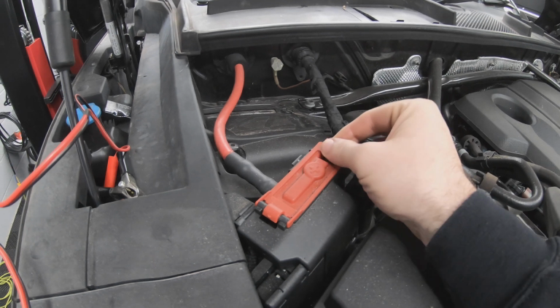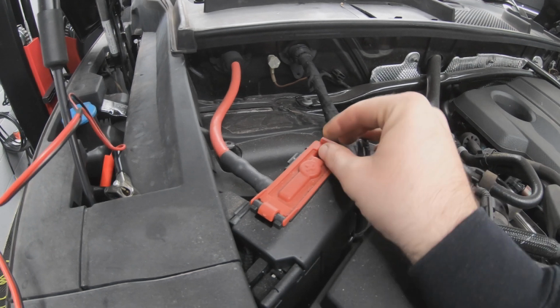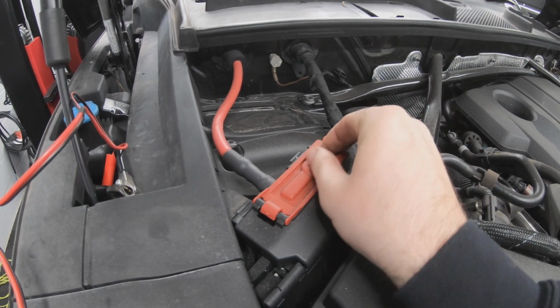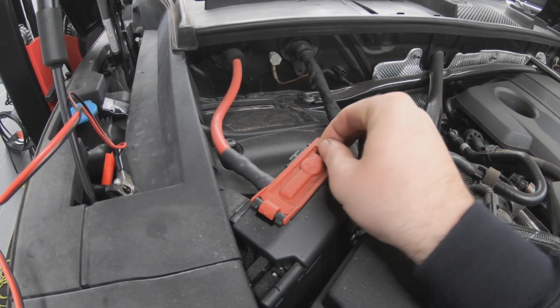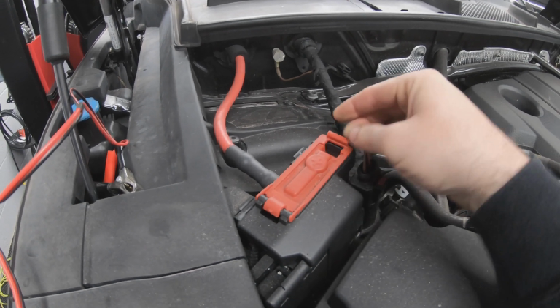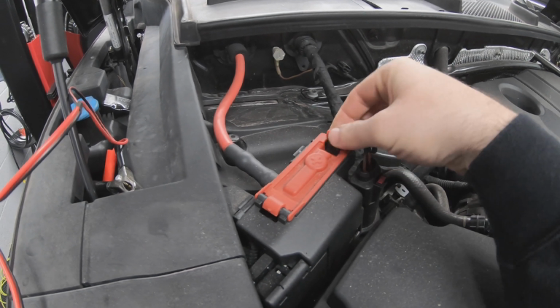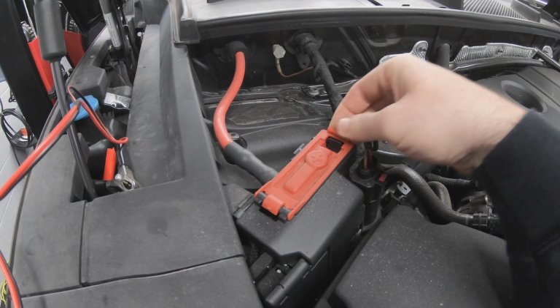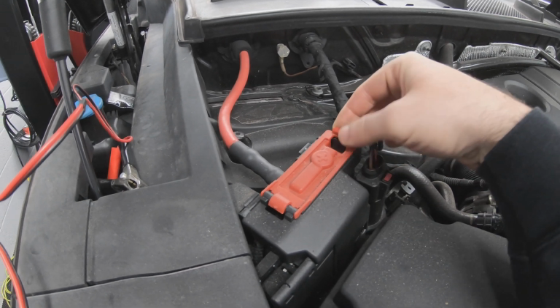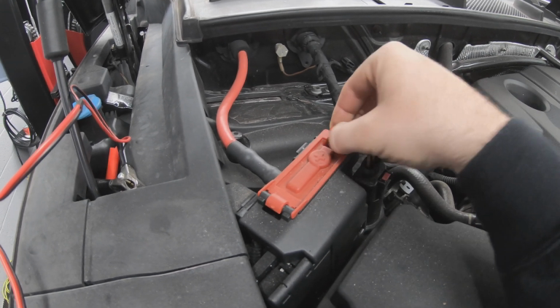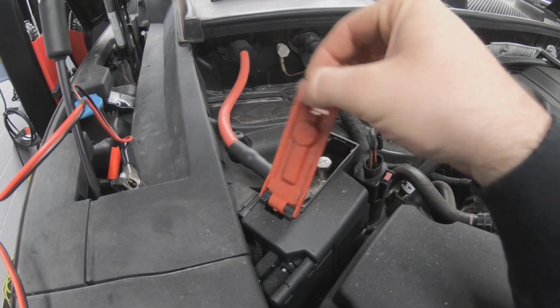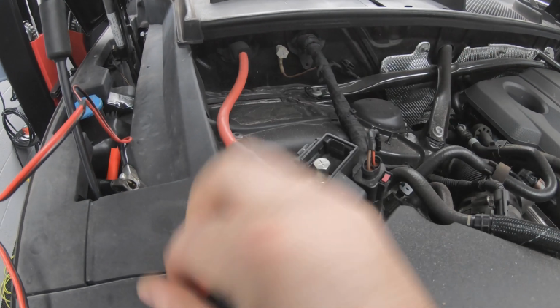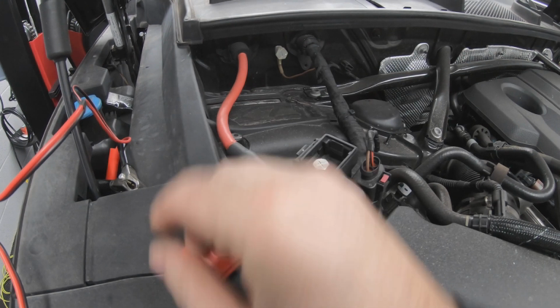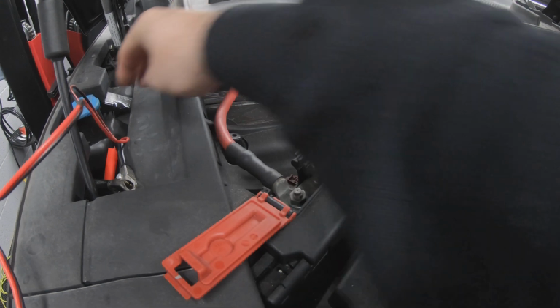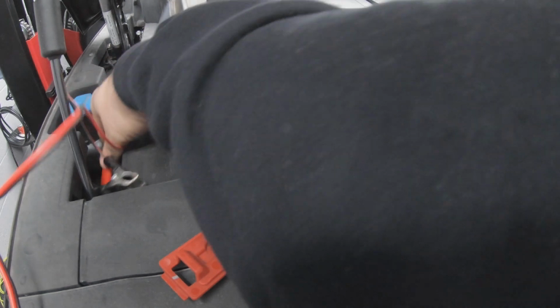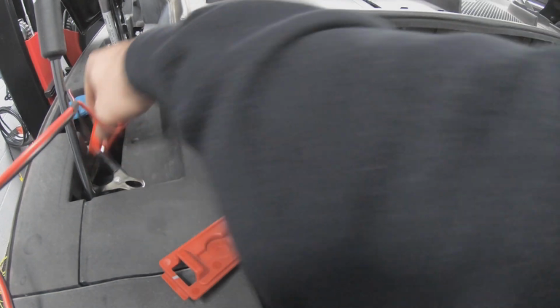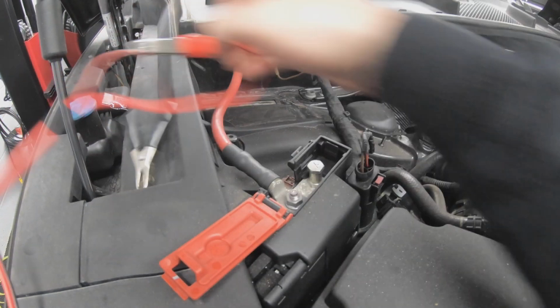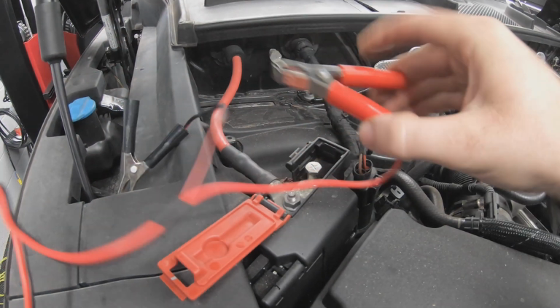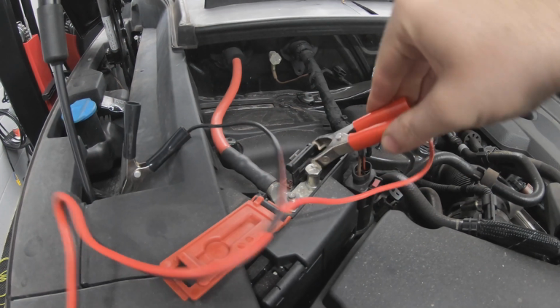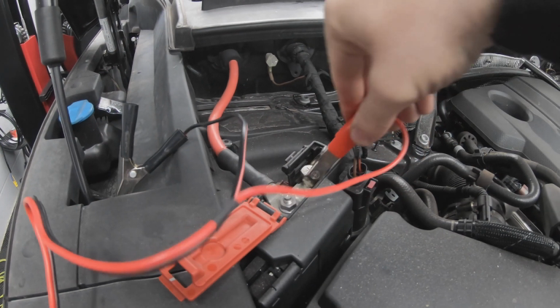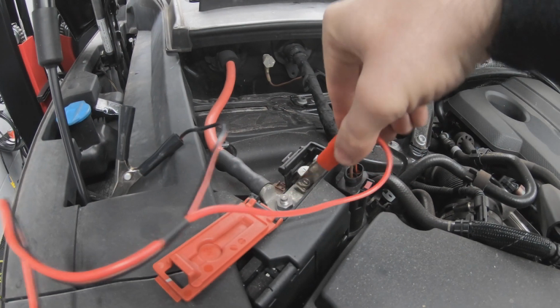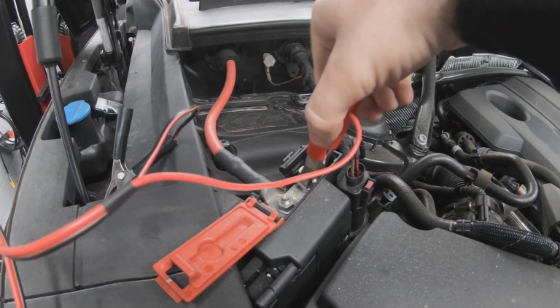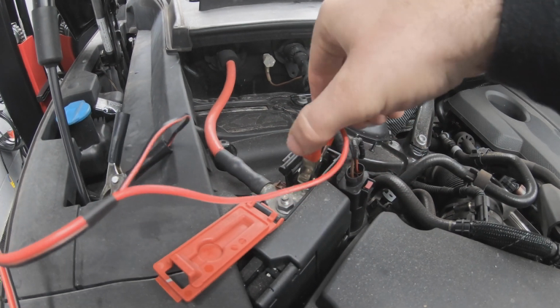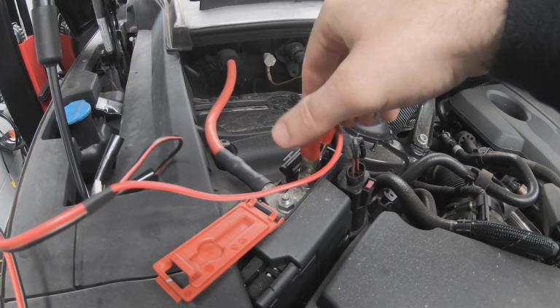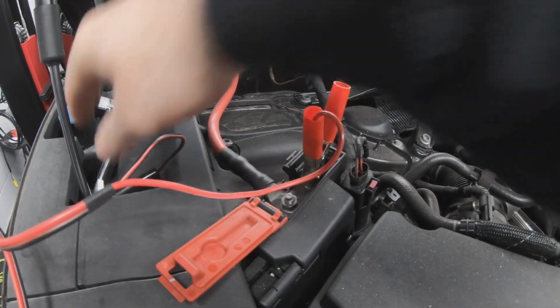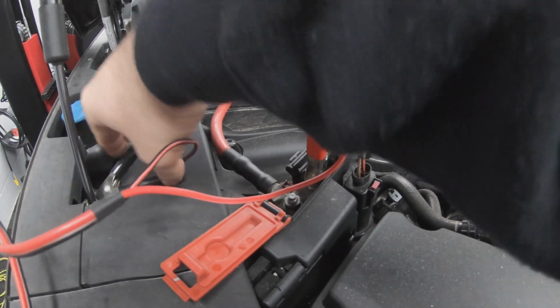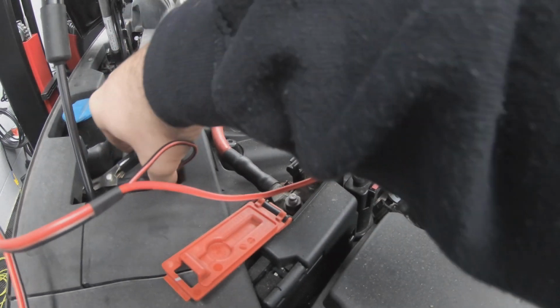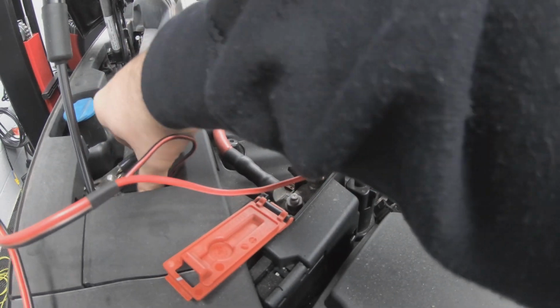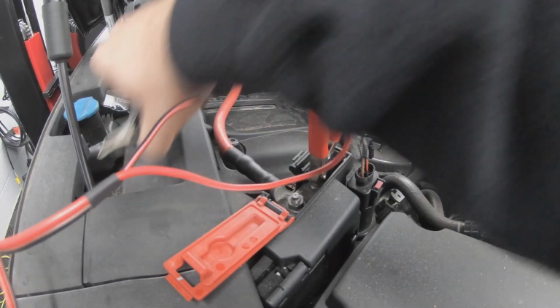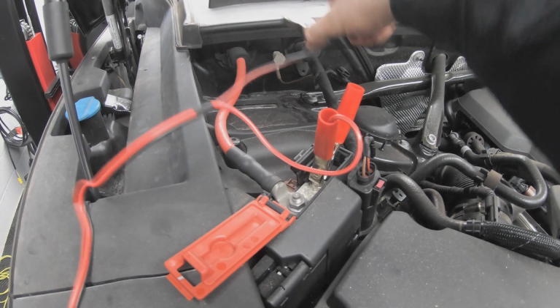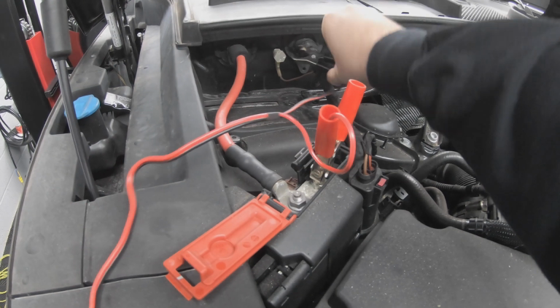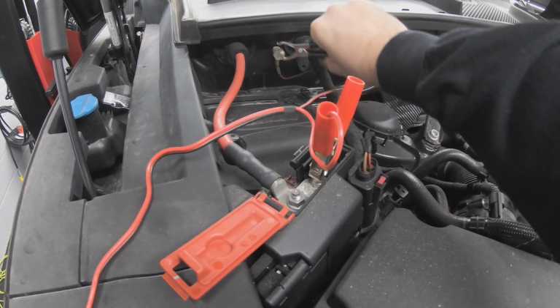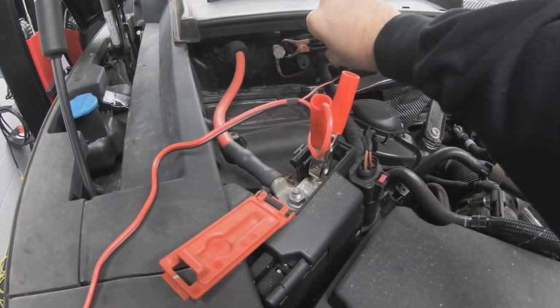The first thing you need to do is connect the battery maintainer to your vehicle. This is a very important step because having low battery voltage whilst carrying out this procedure could cause you some serious problems.